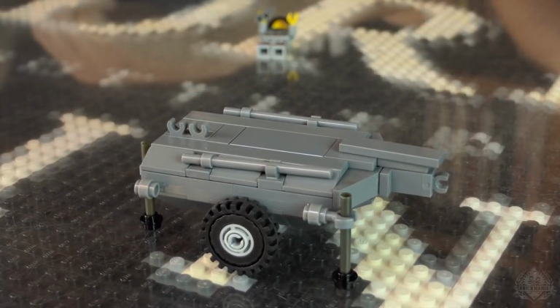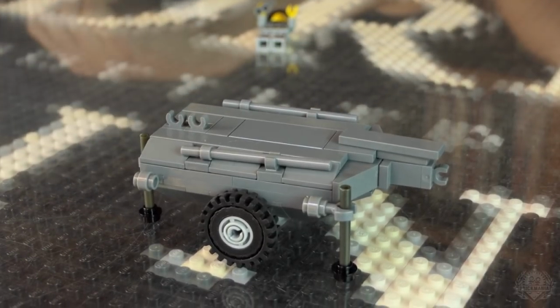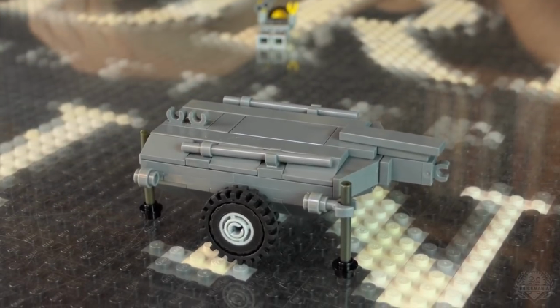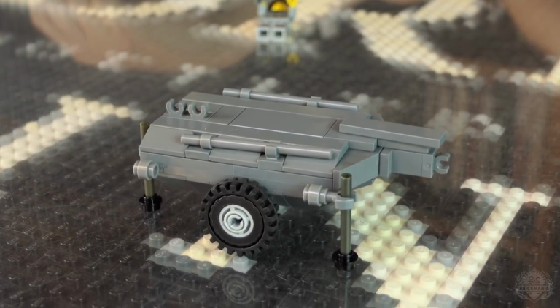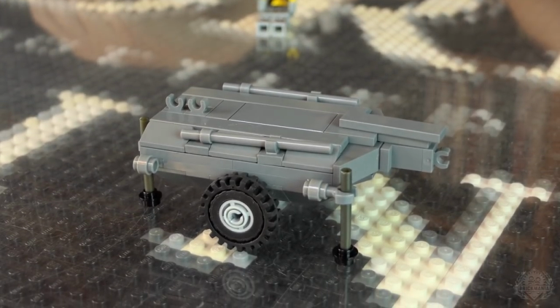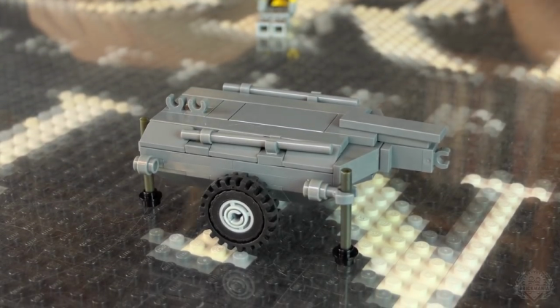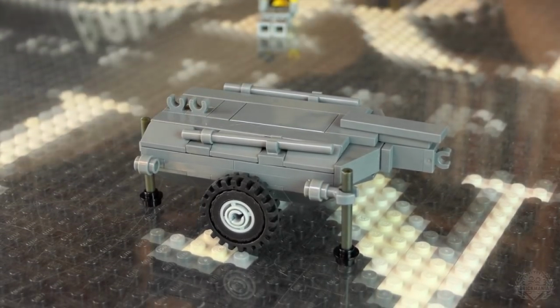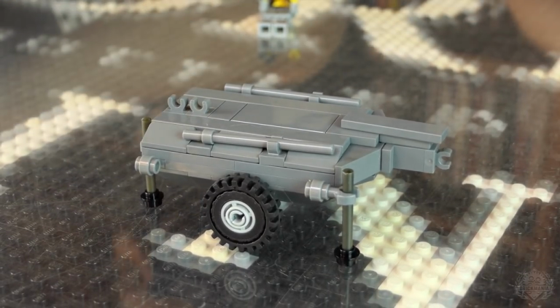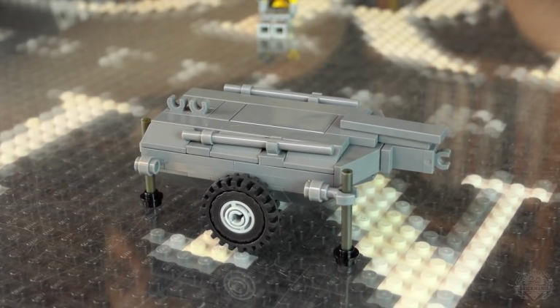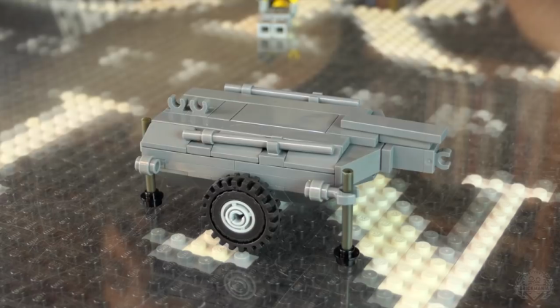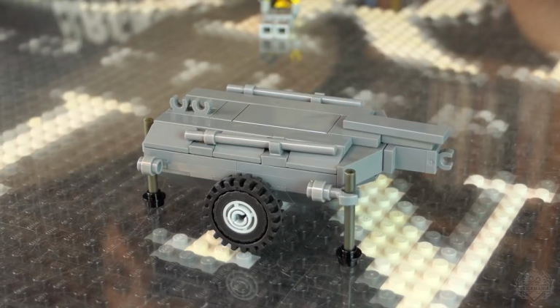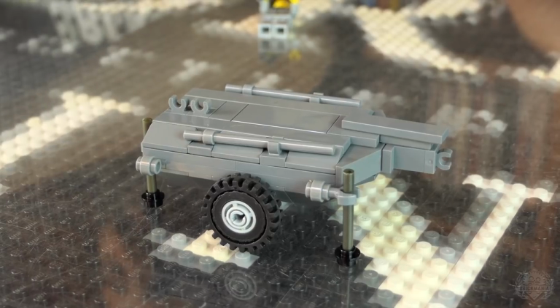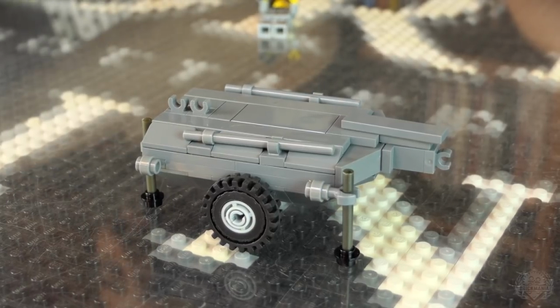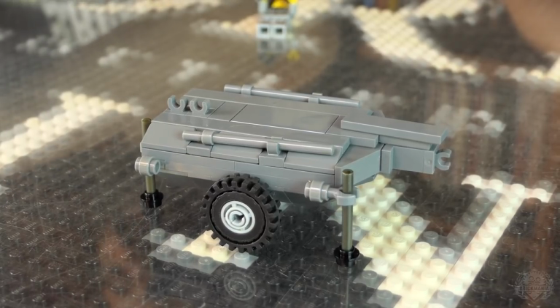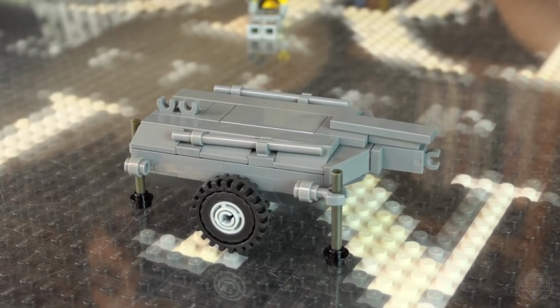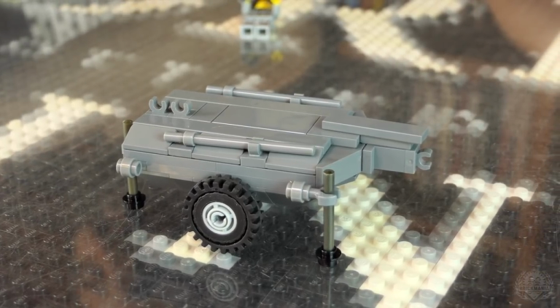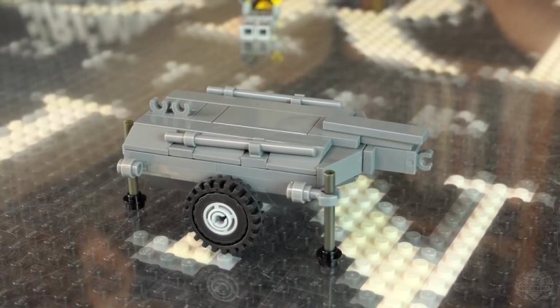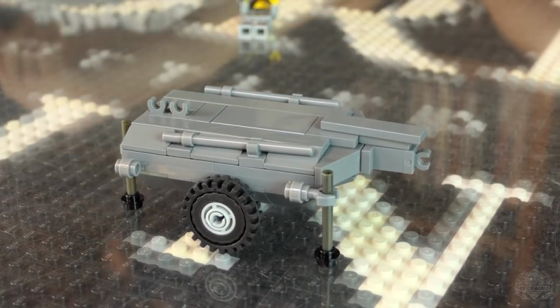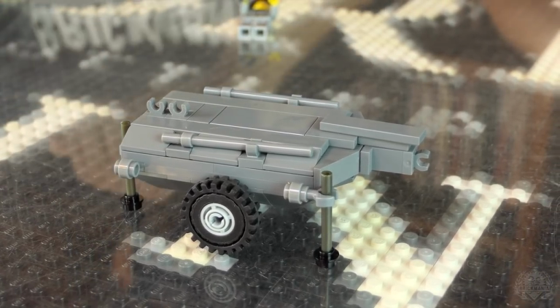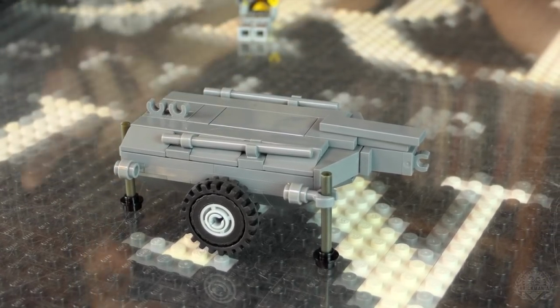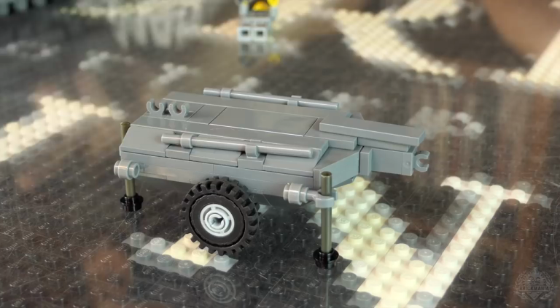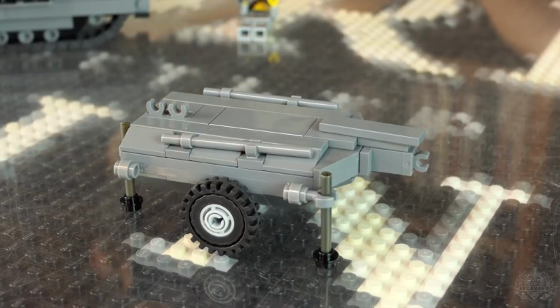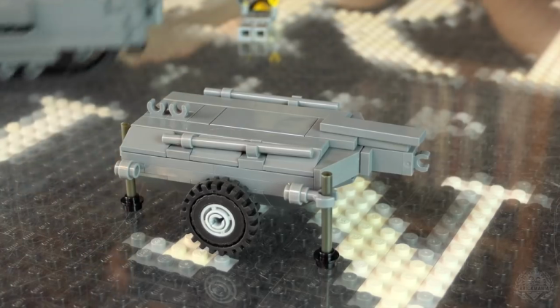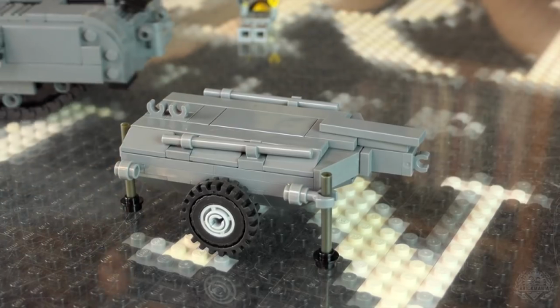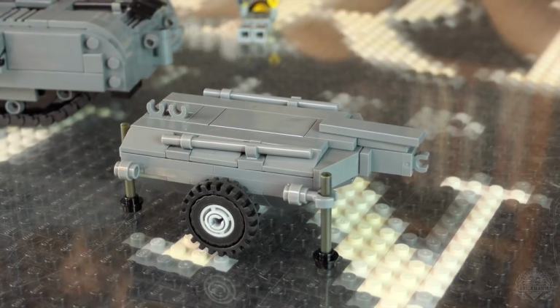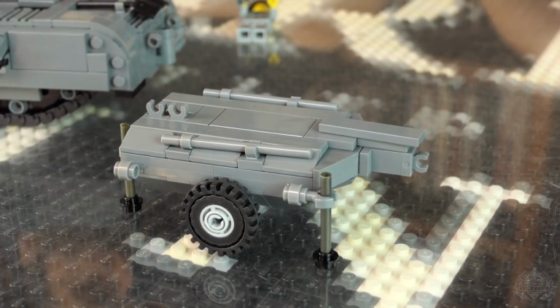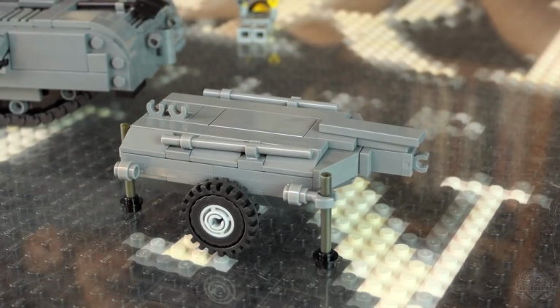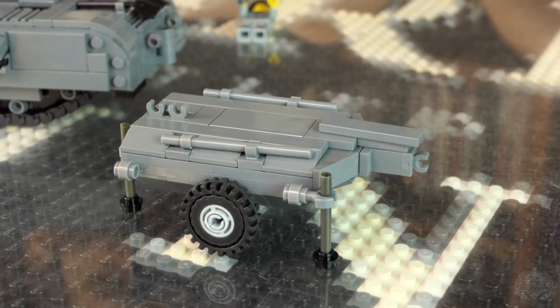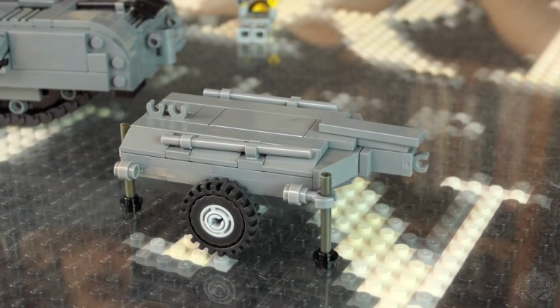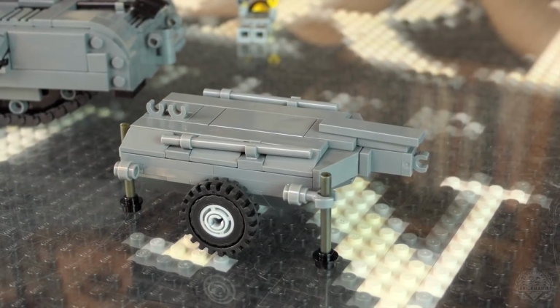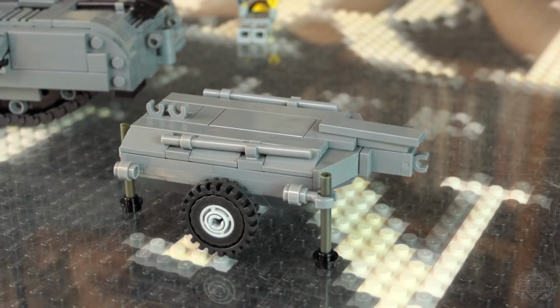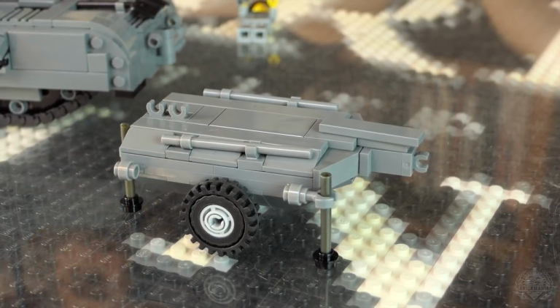That'd be really nice for a little diorama display — you could have them staging the tank or something. We don't know how many trailers actually survived the war, so there are just a few out there that we were able to model from, including the schematics.